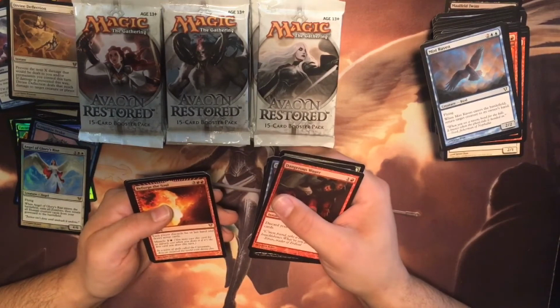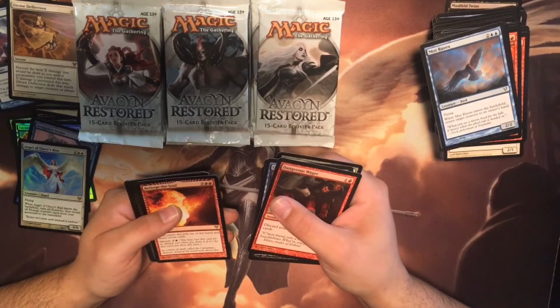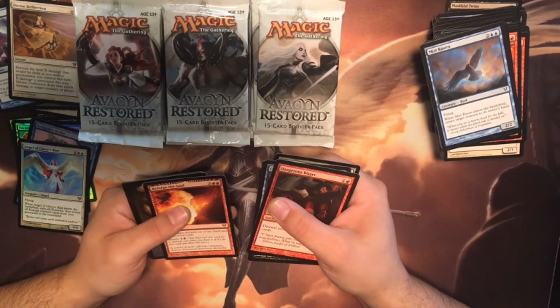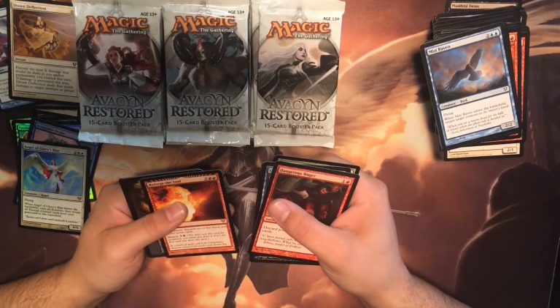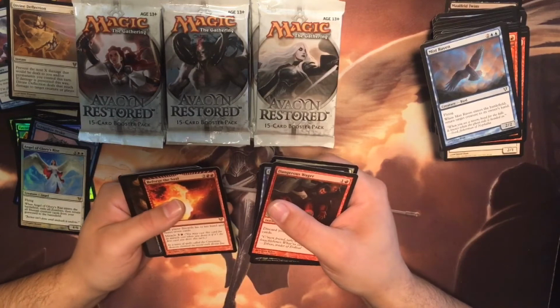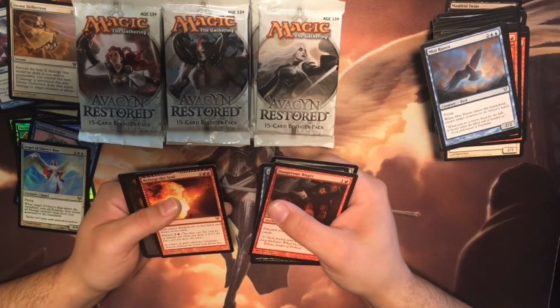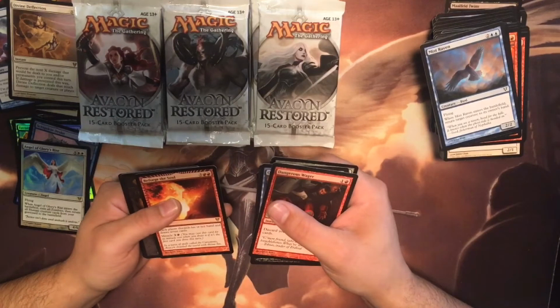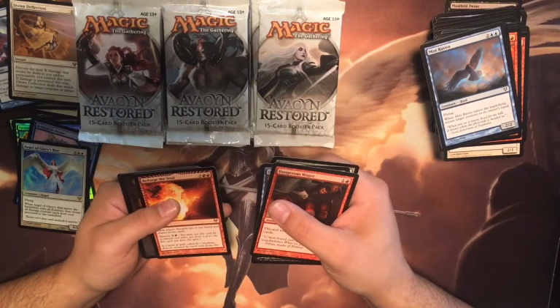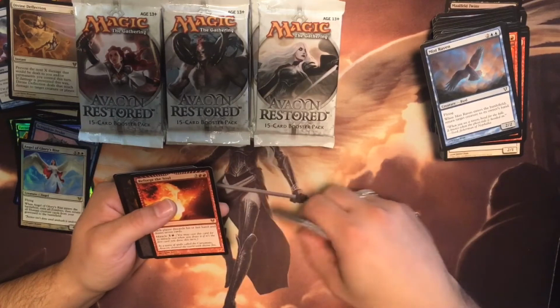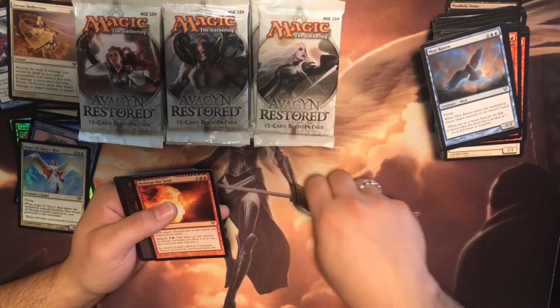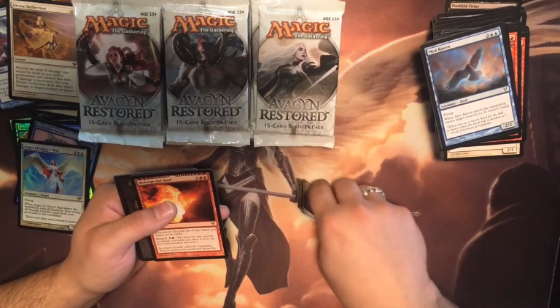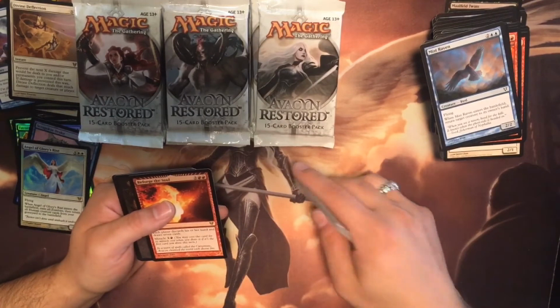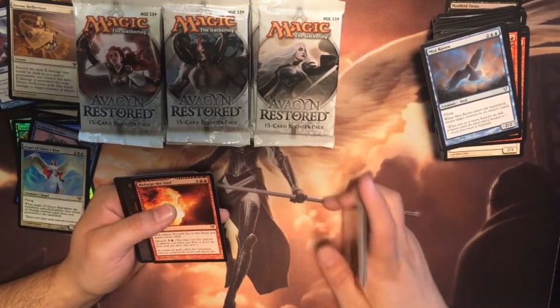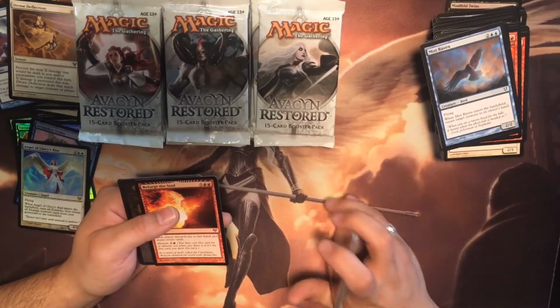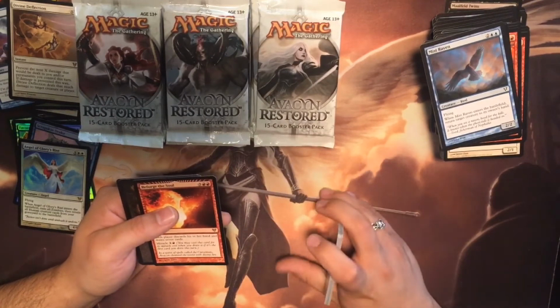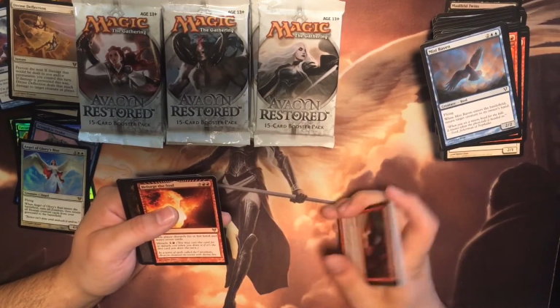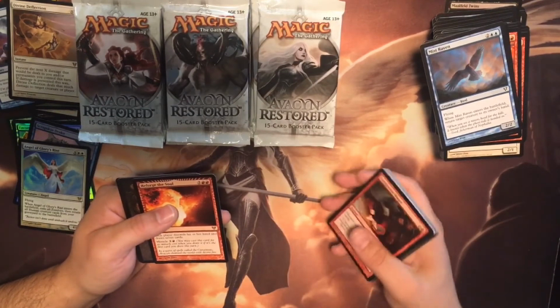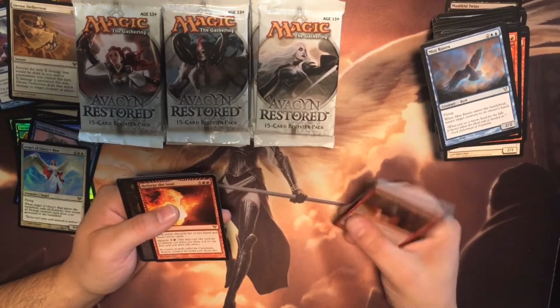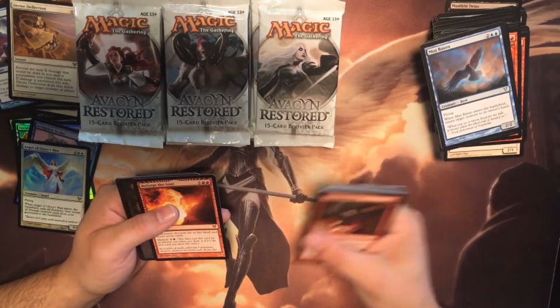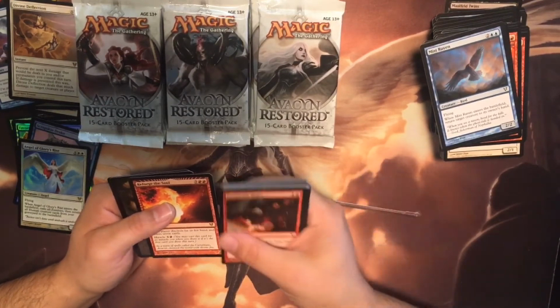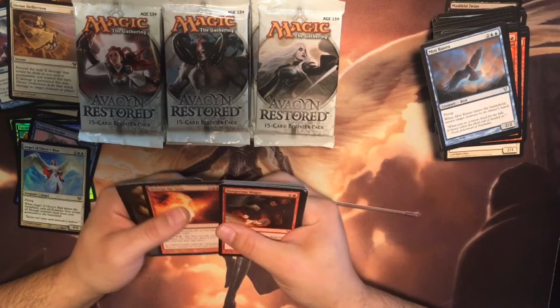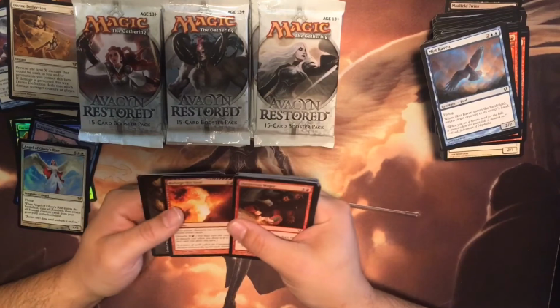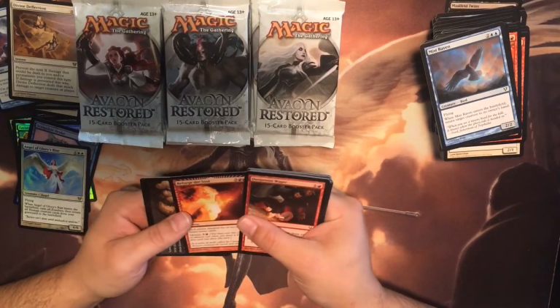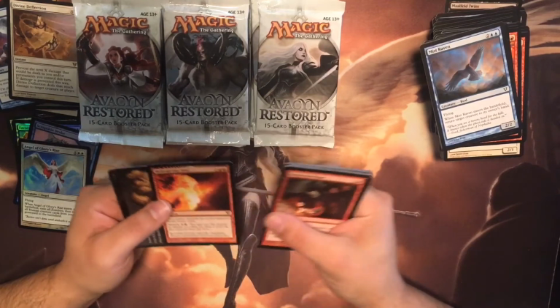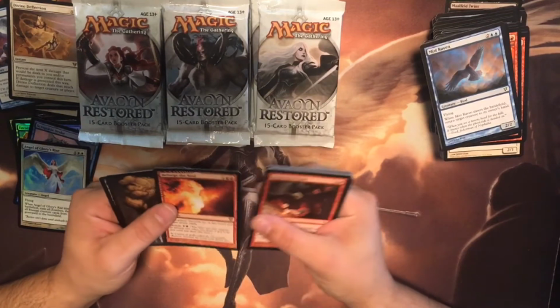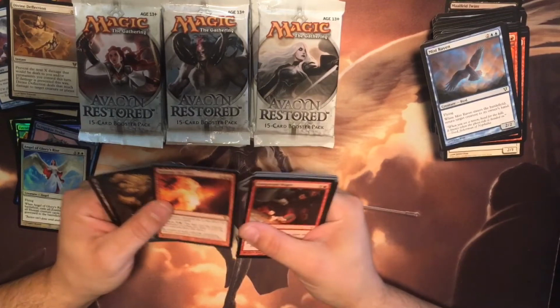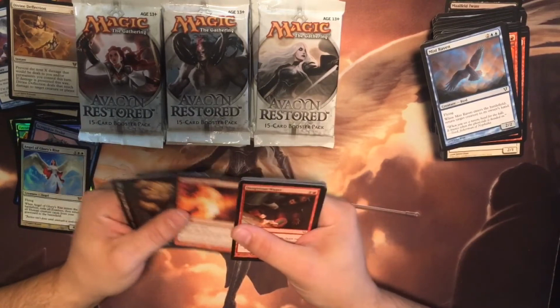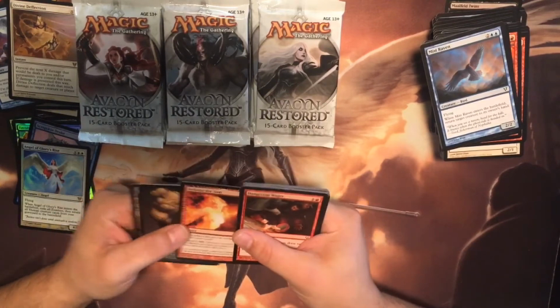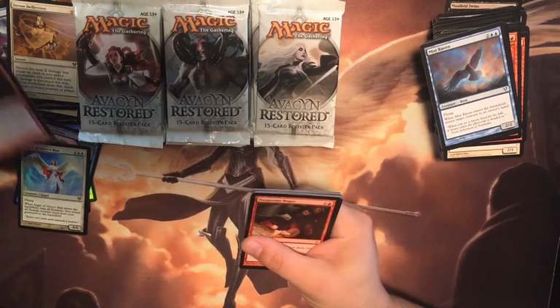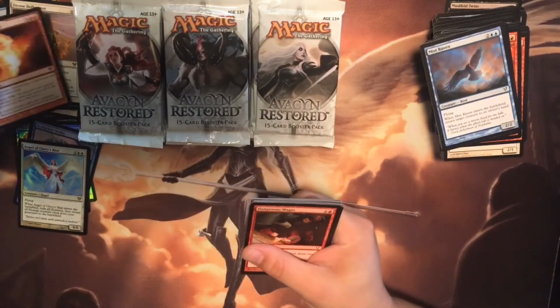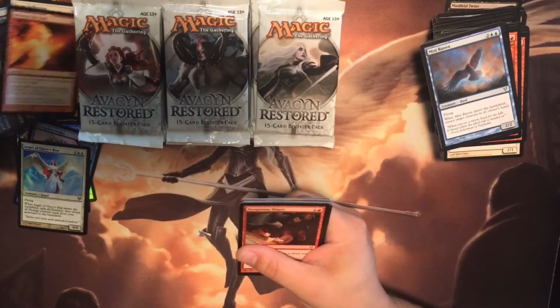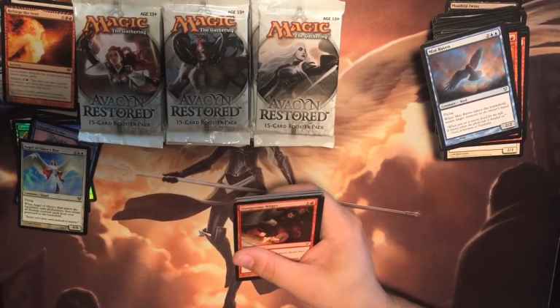Reforge the Soul — each player discards their hand and draws seven cards, with a miracle cost of two. I dig it.